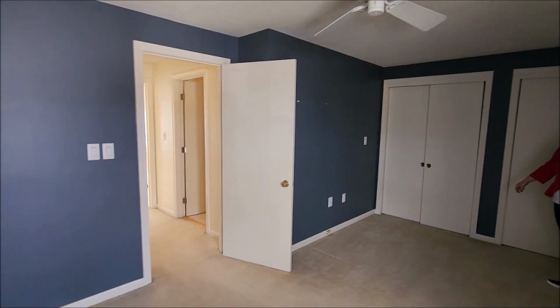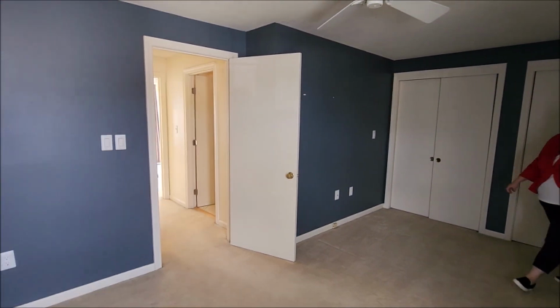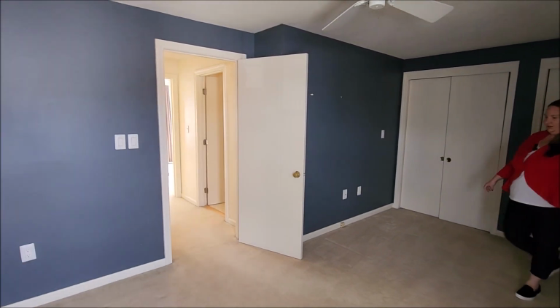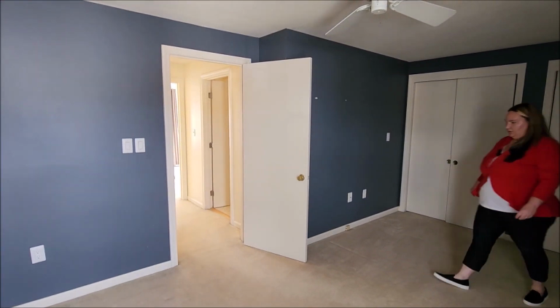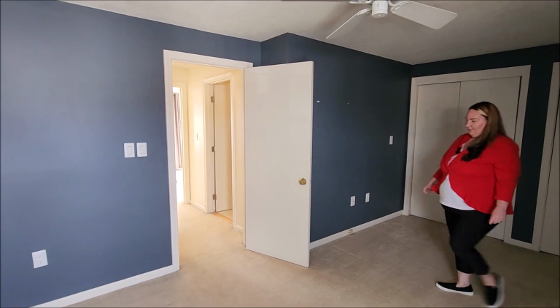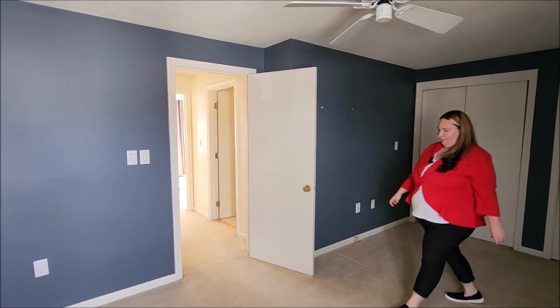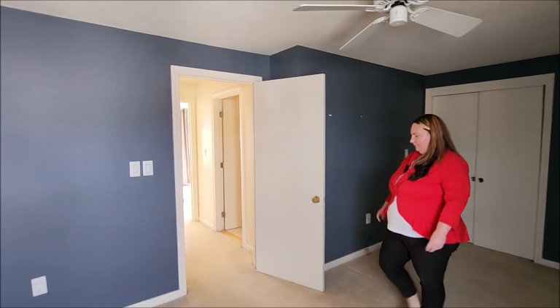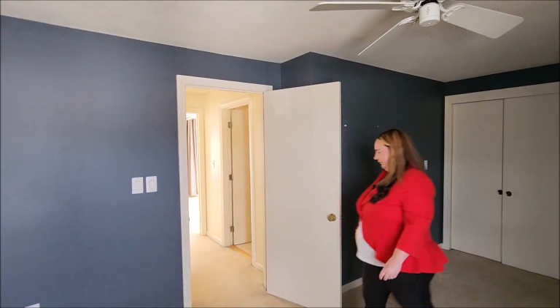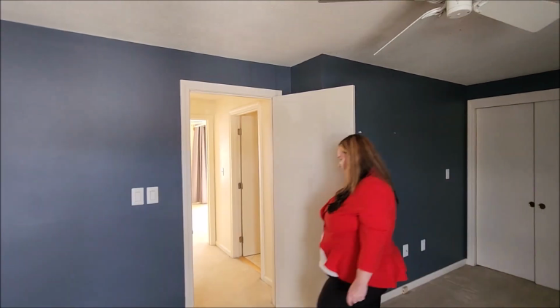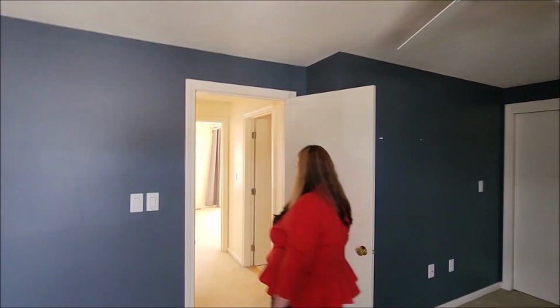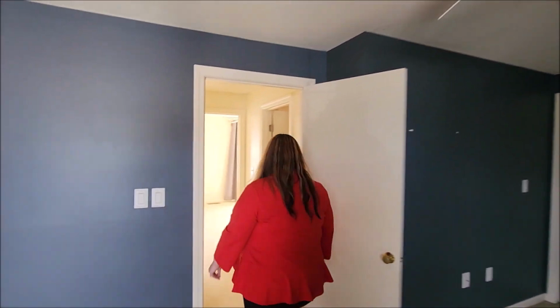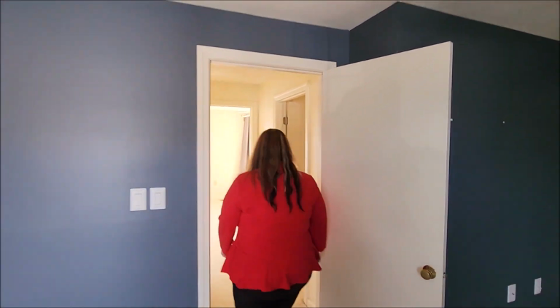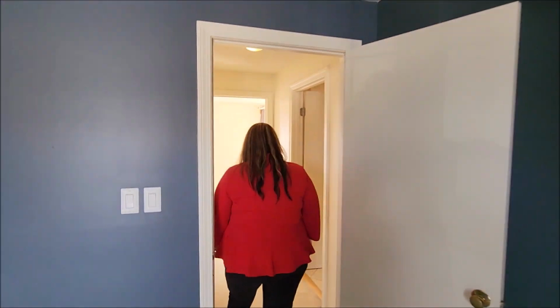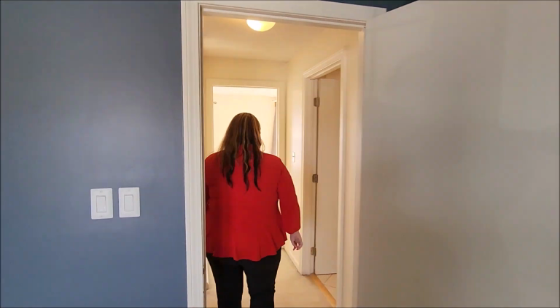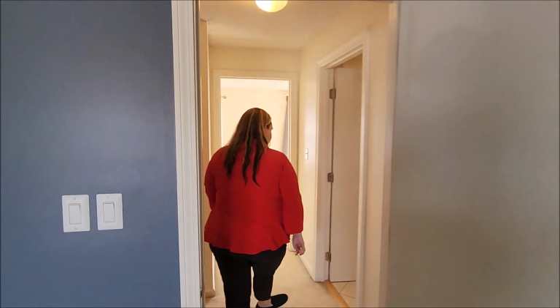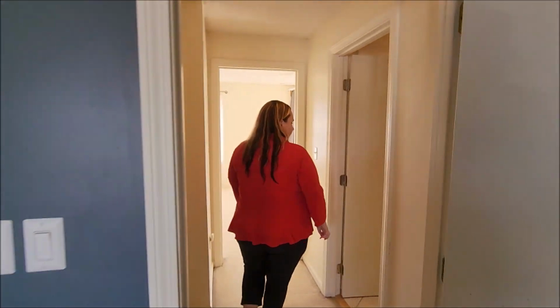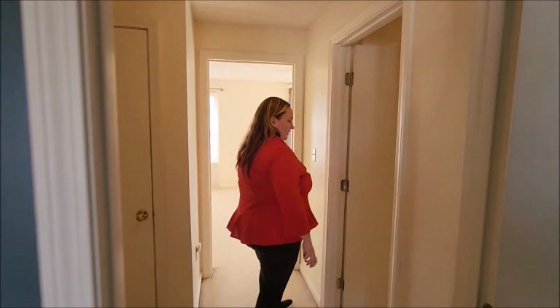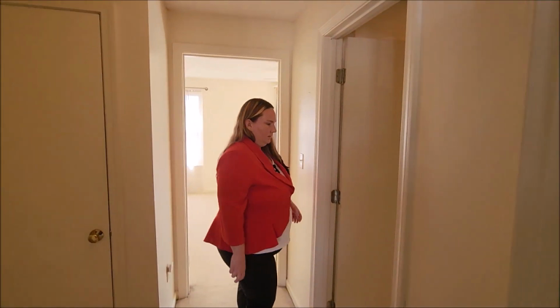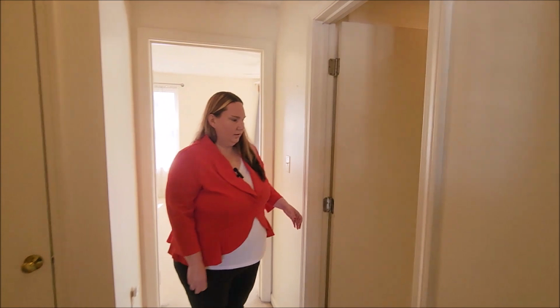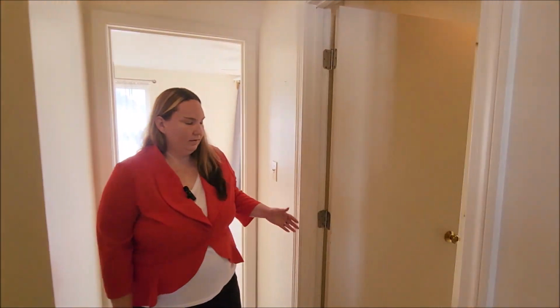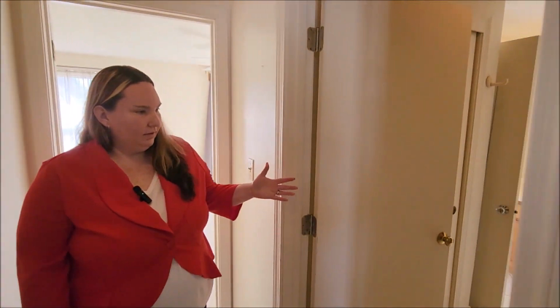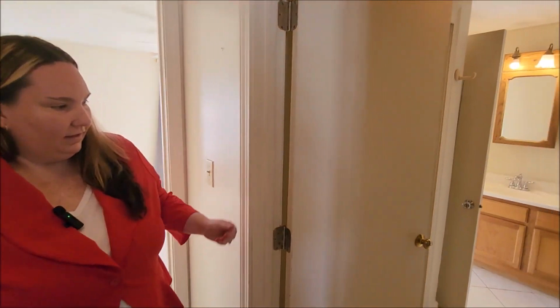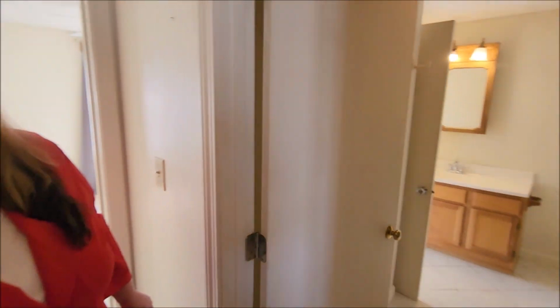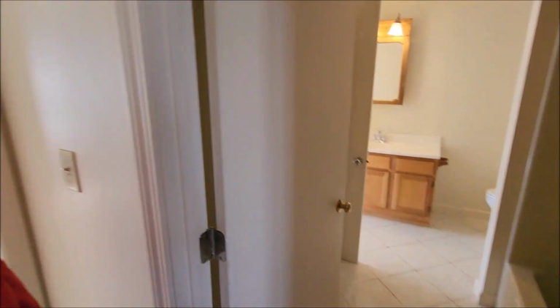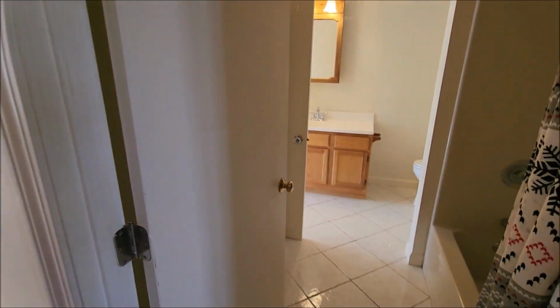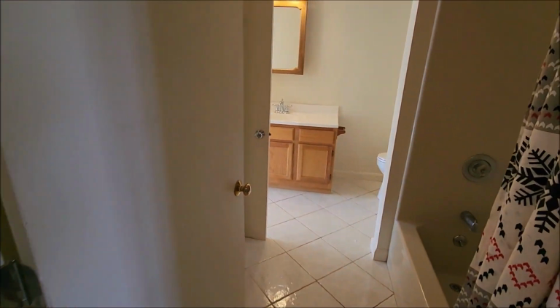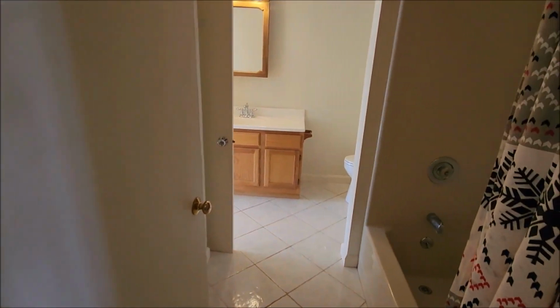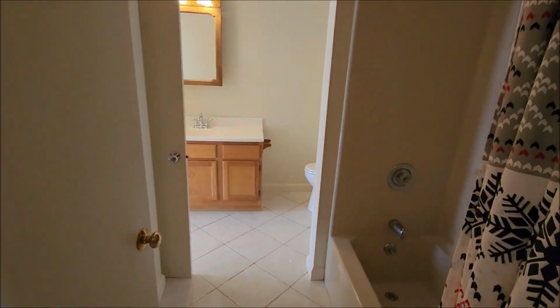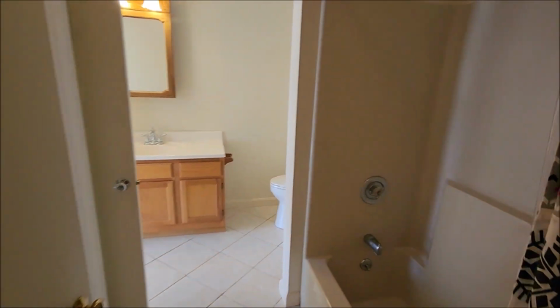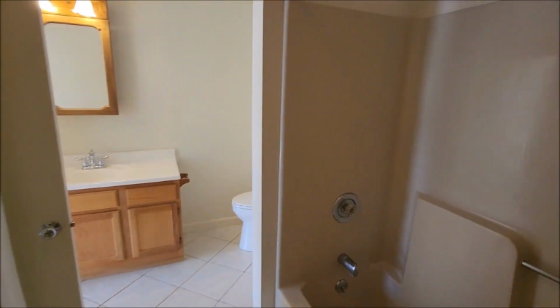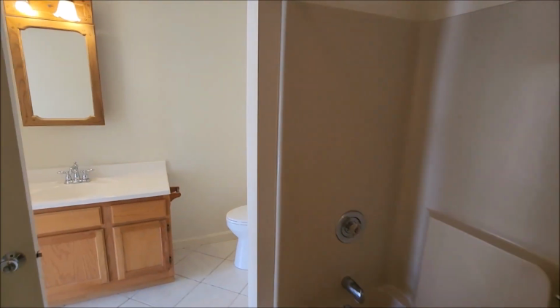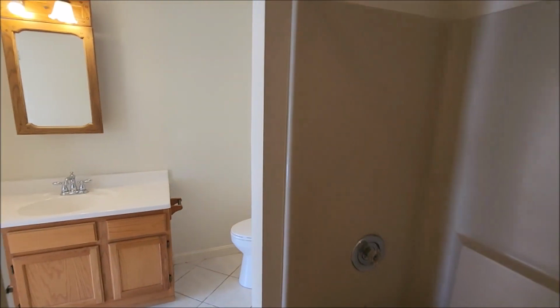I'll take you into our bathroom on the upper floor. It does open up to the front bedroom in this unit.